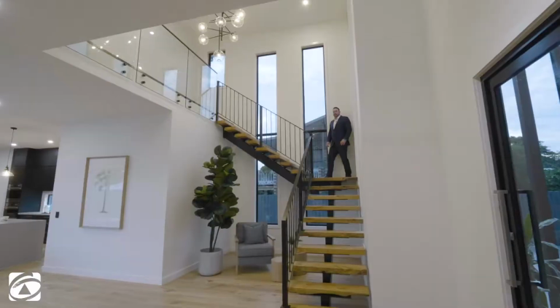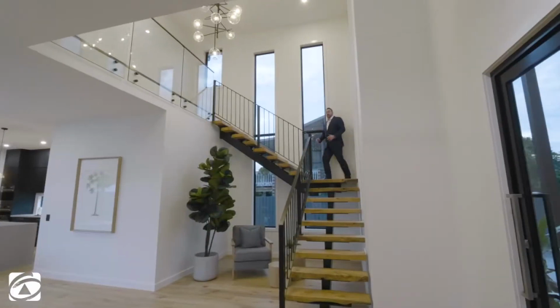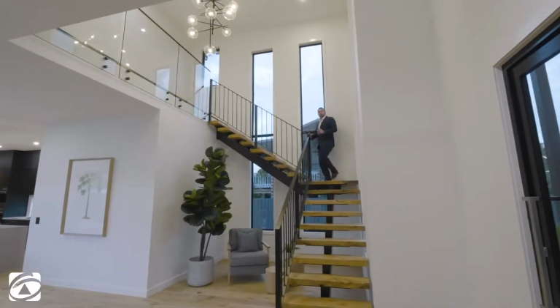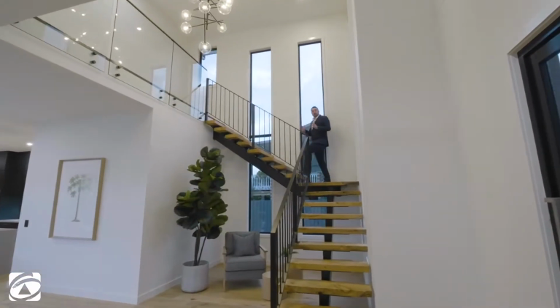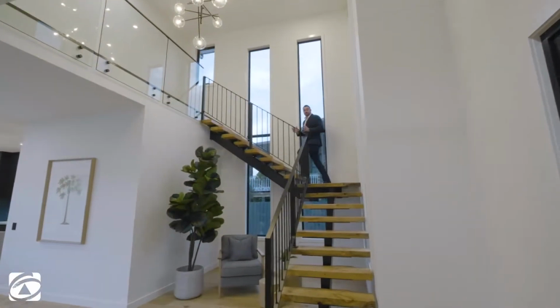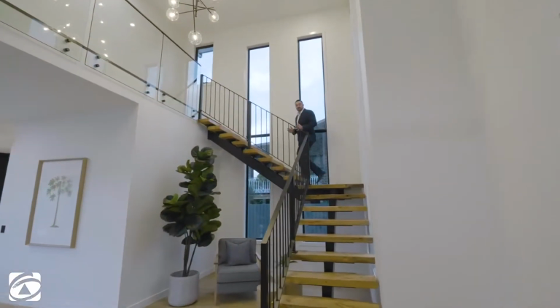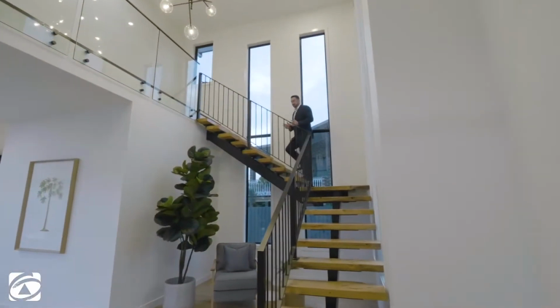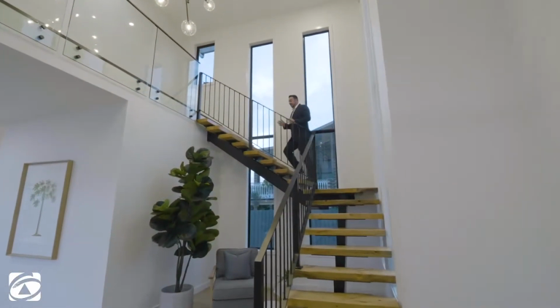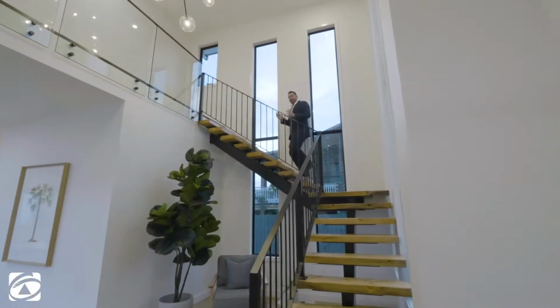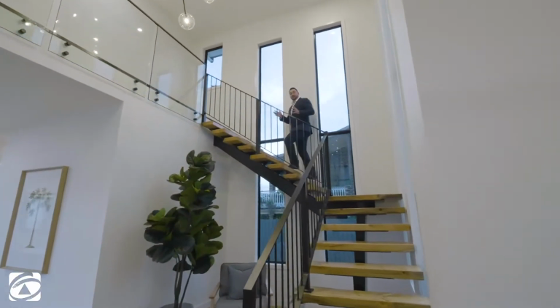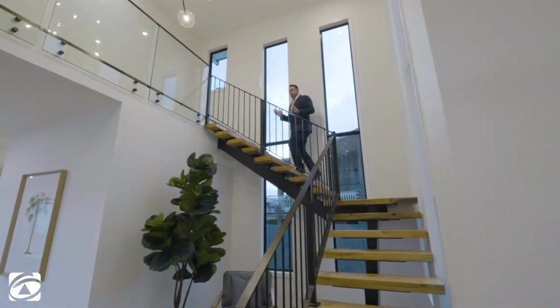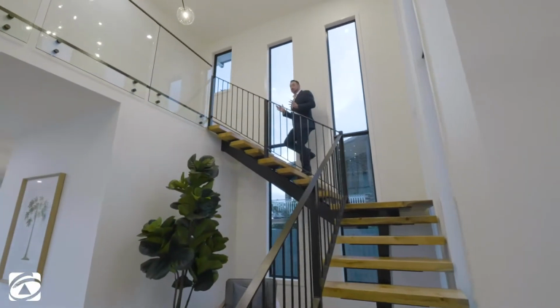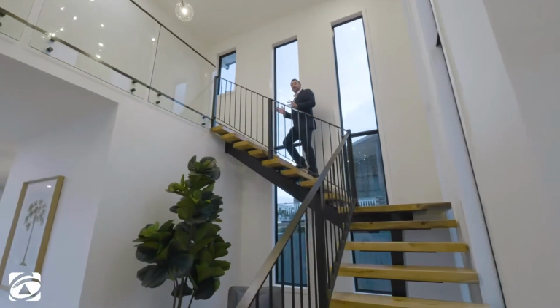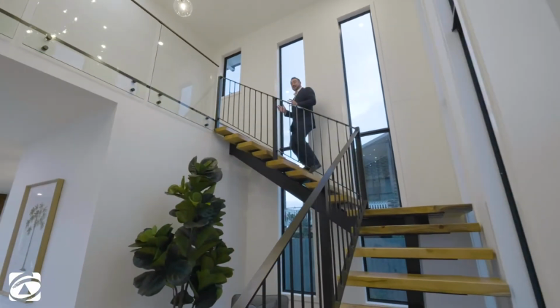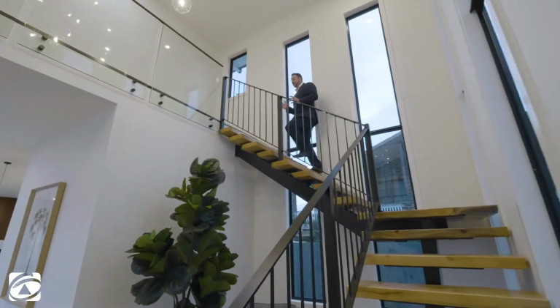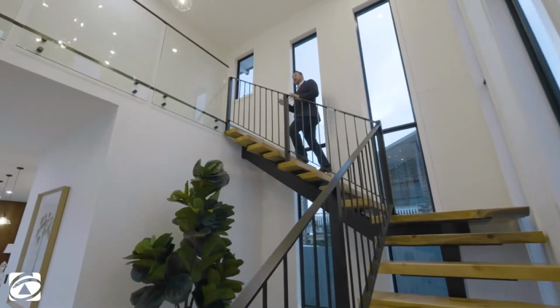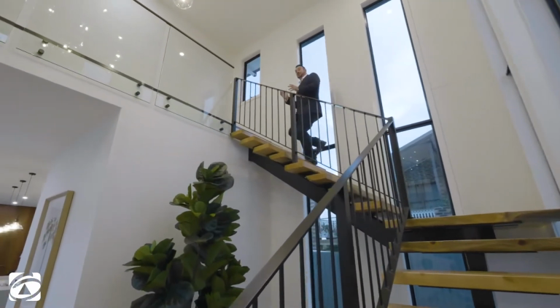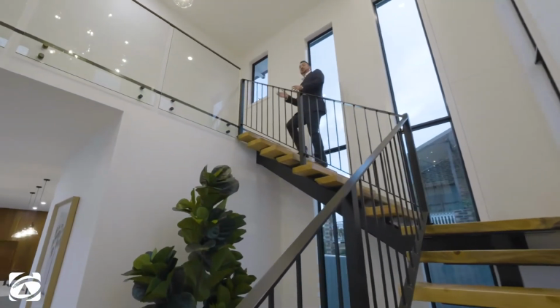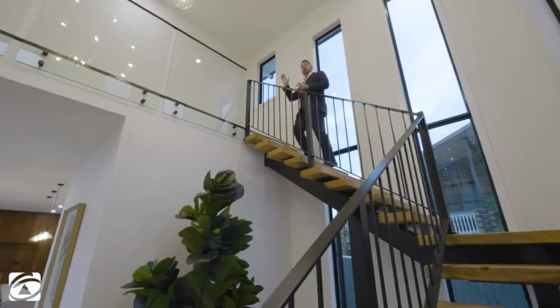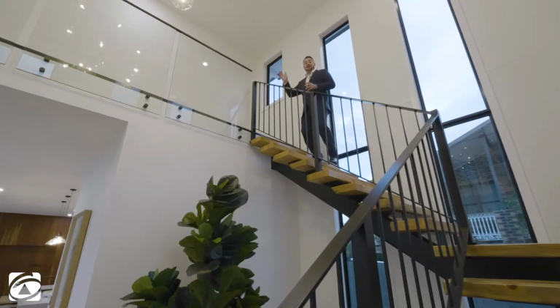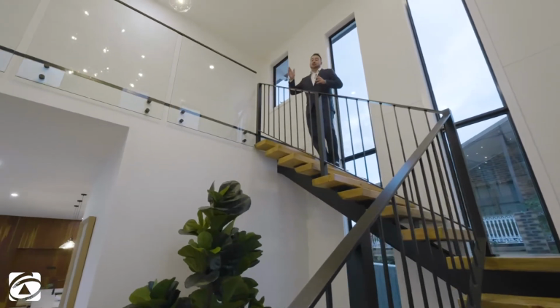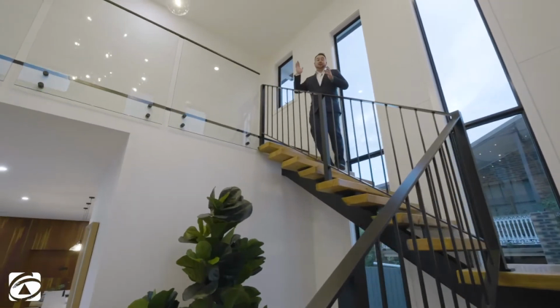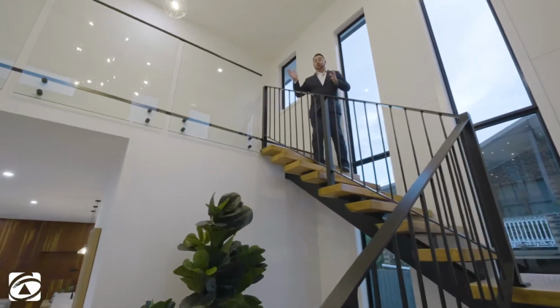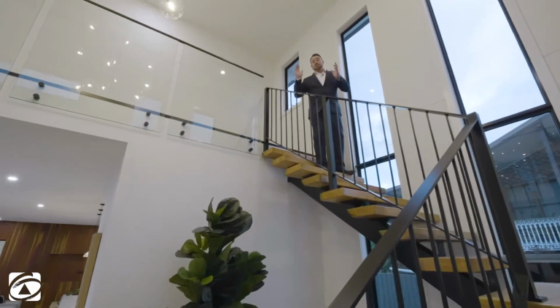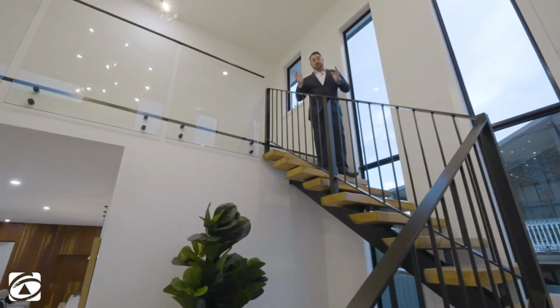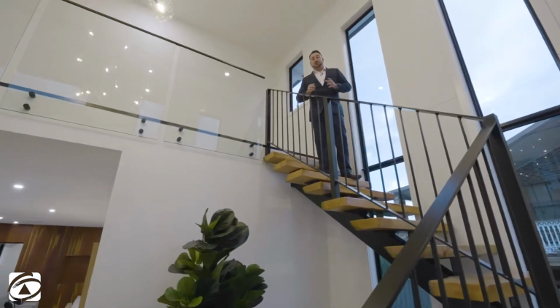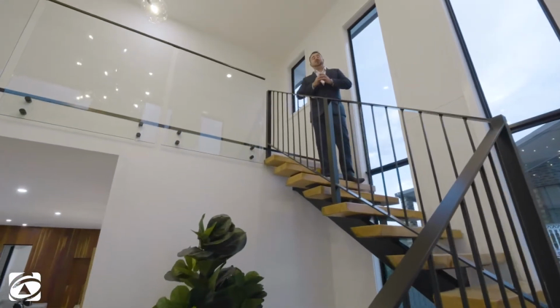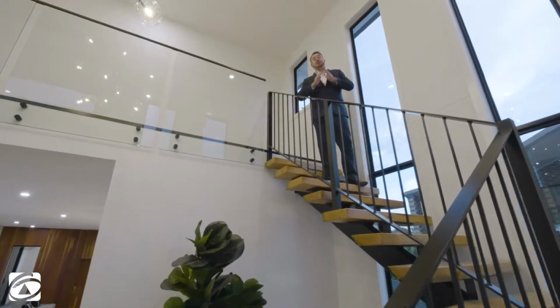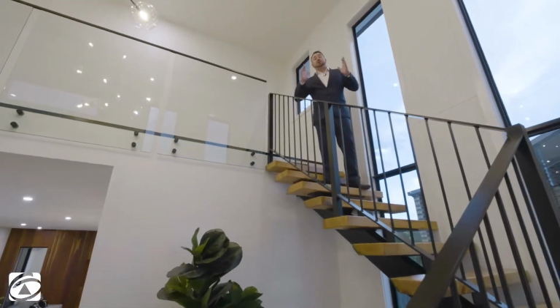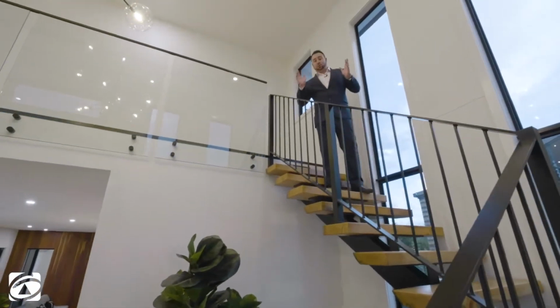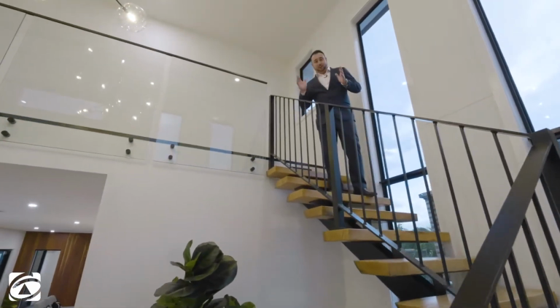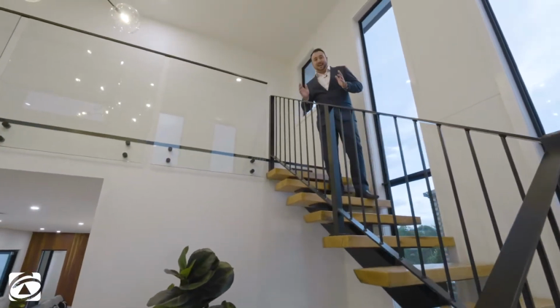Now if you want to talk about impressive features, check out the Floating Timber Staircase. This leads straight out to the luxurious Master Suite, which is absolutely gigantic.